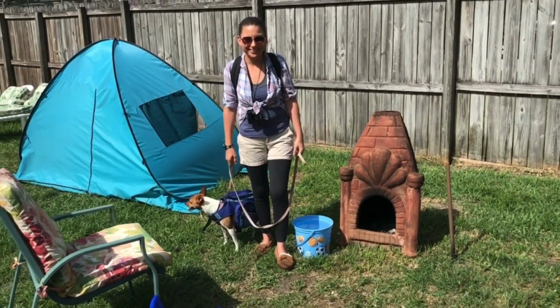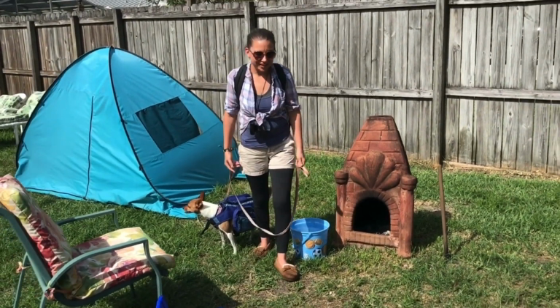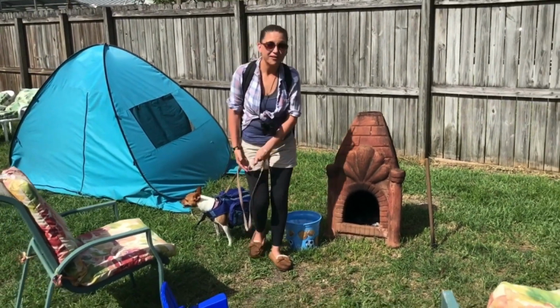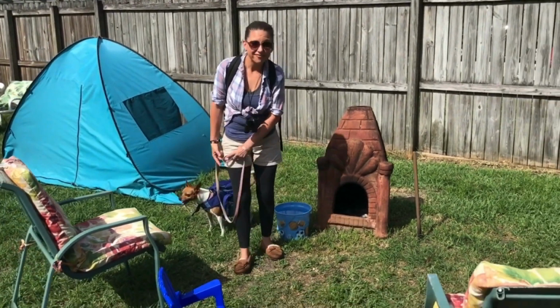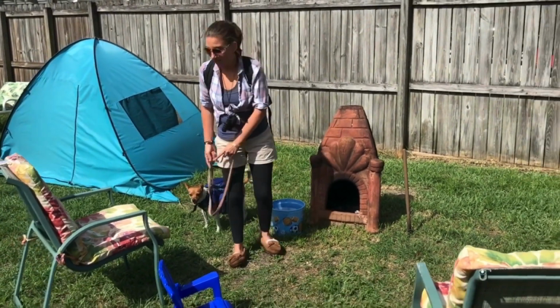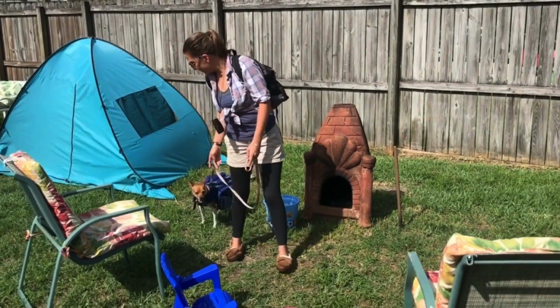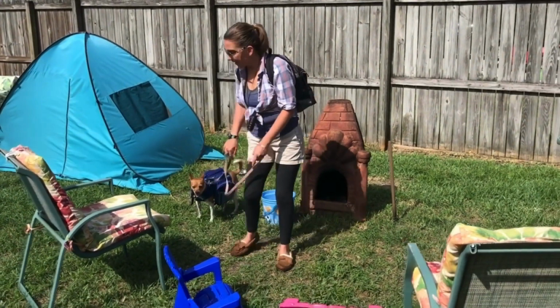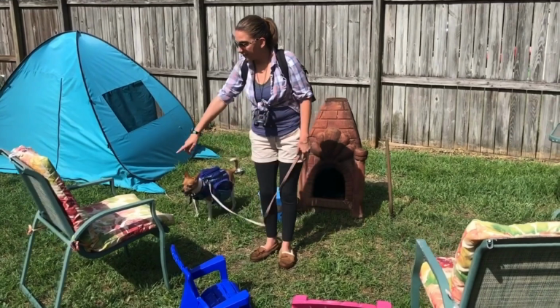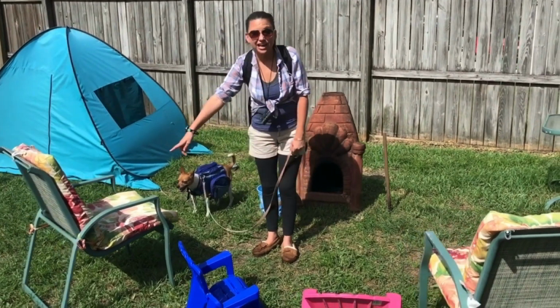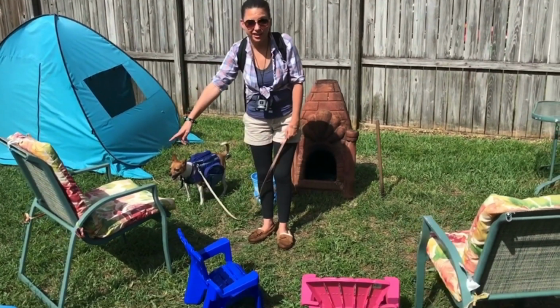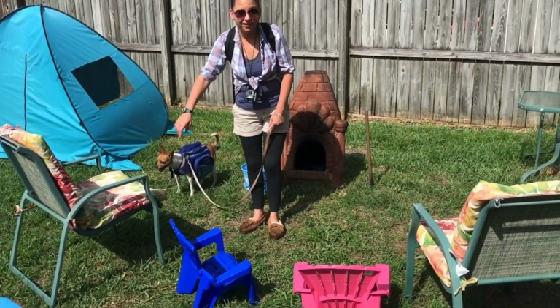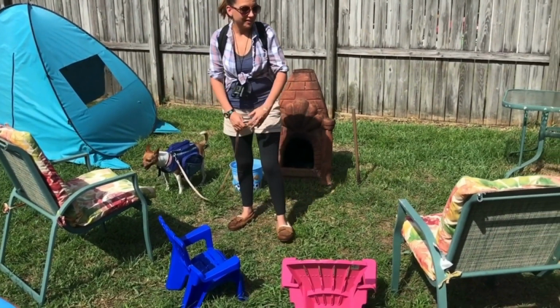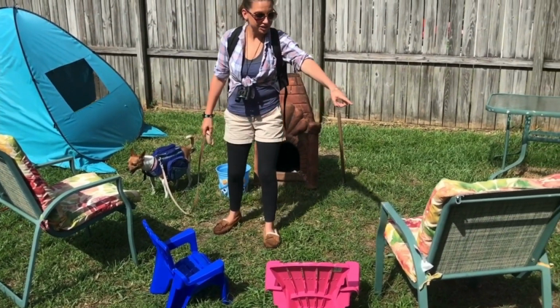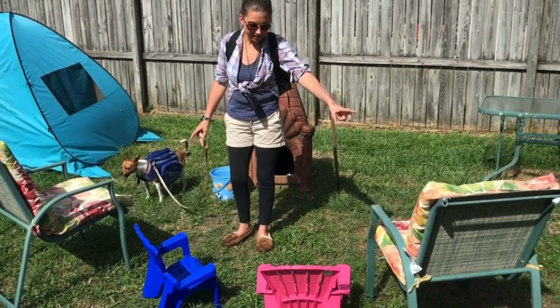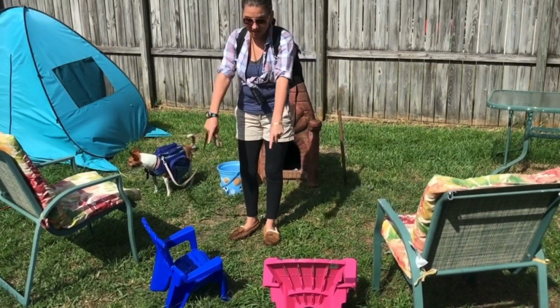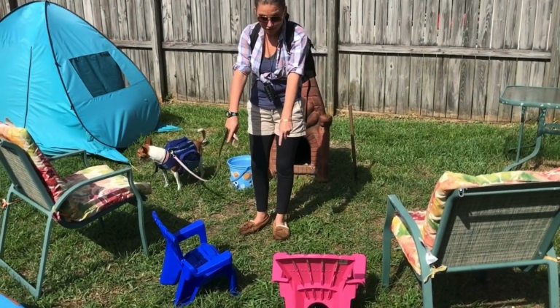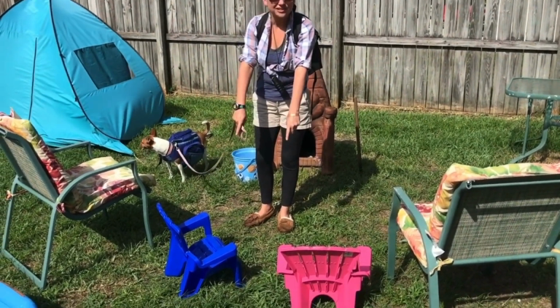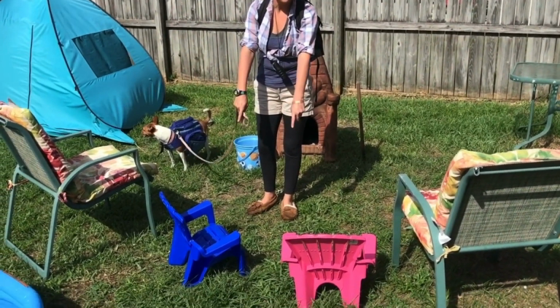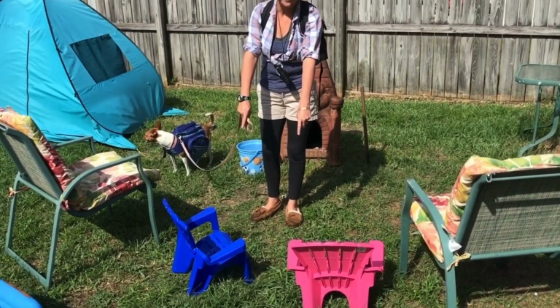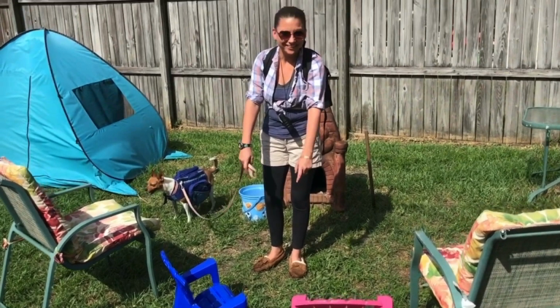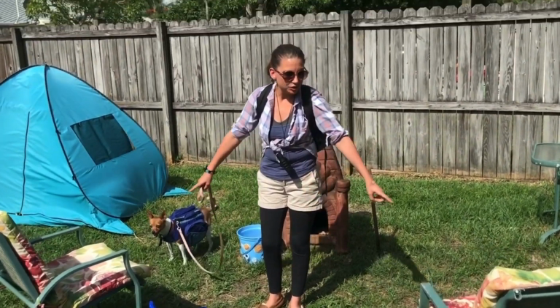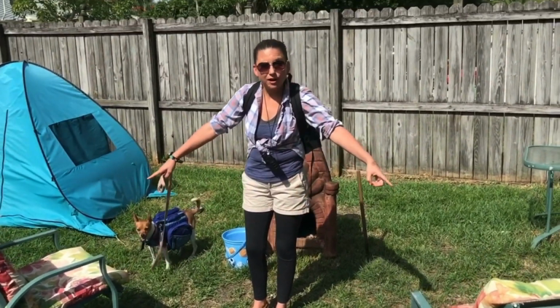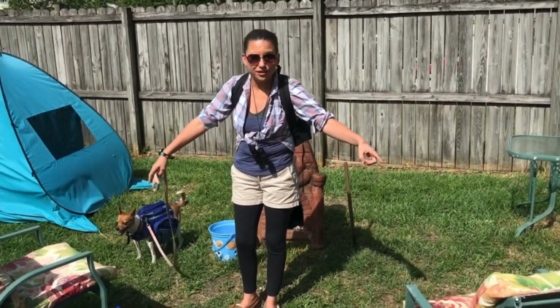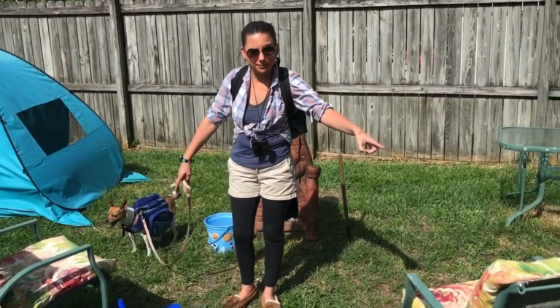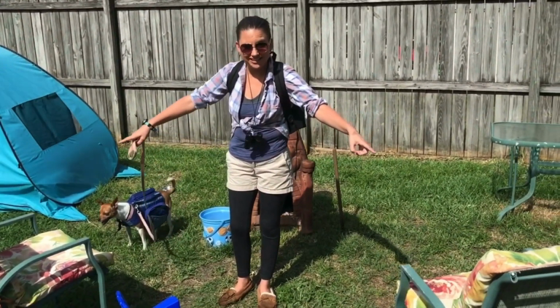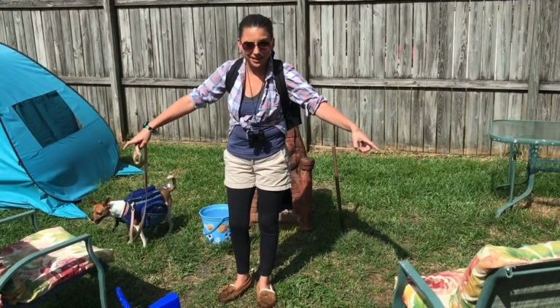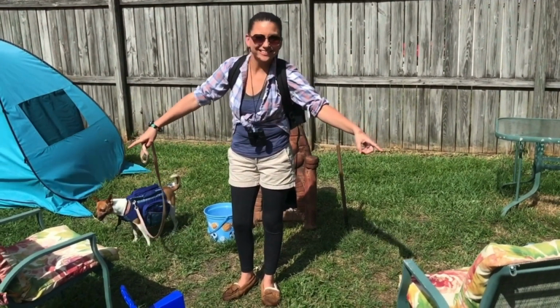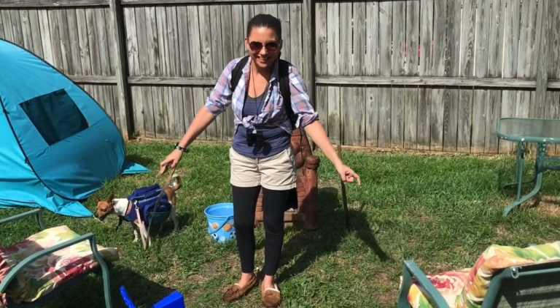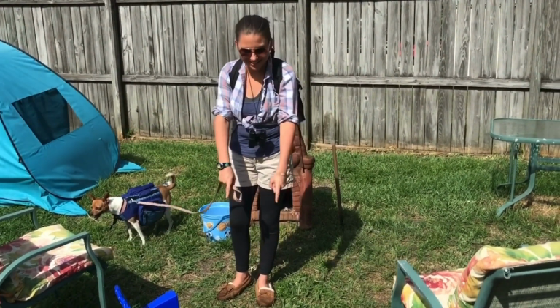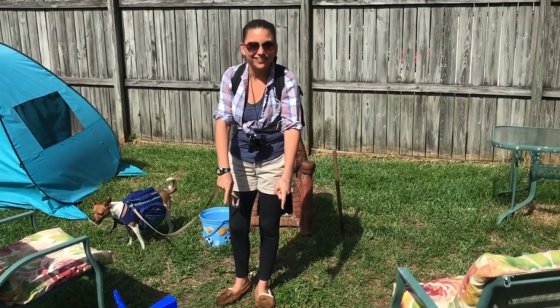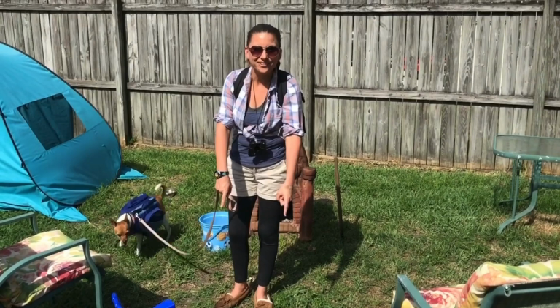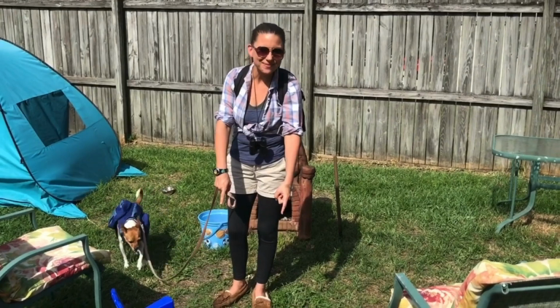In front of our fire pit we have chairs — two chairs are for the mommy and the daddy bears and two are for the baby bears.